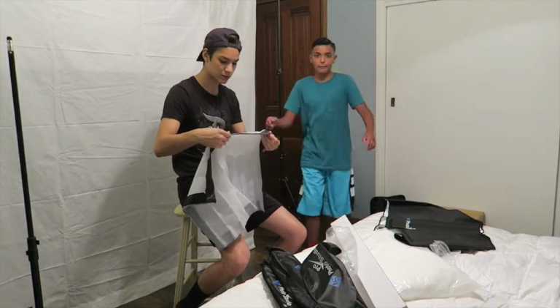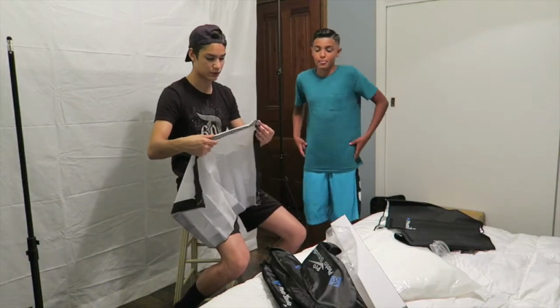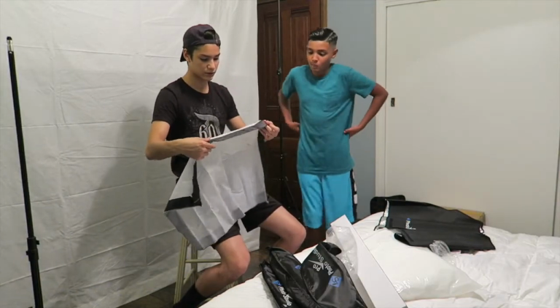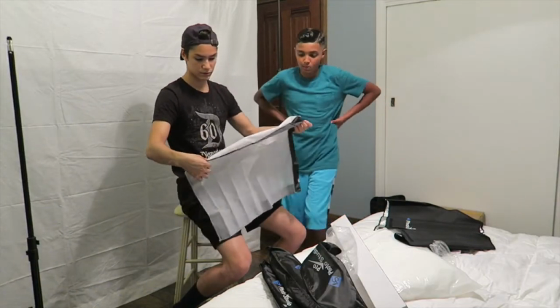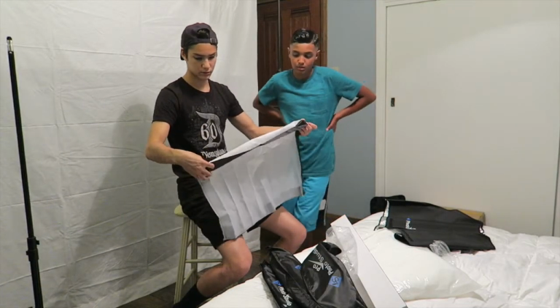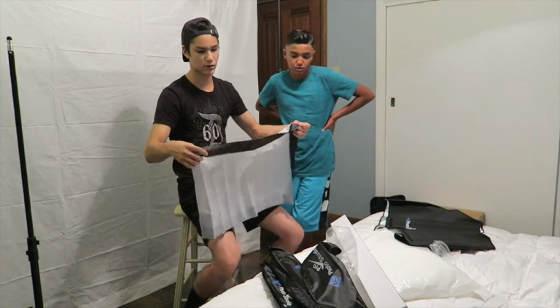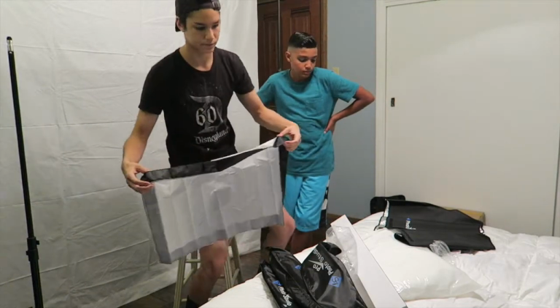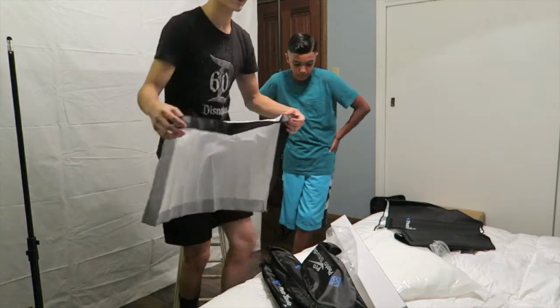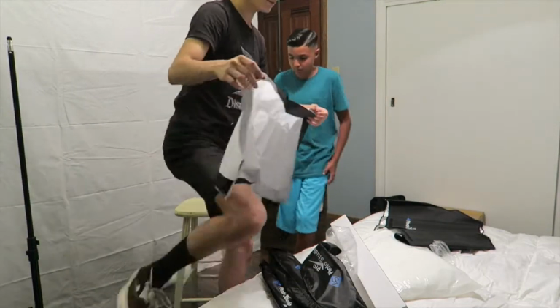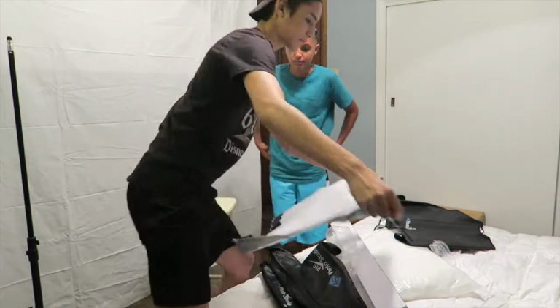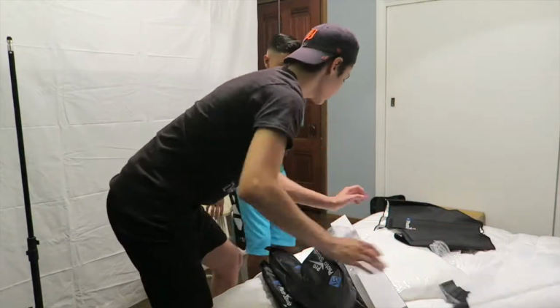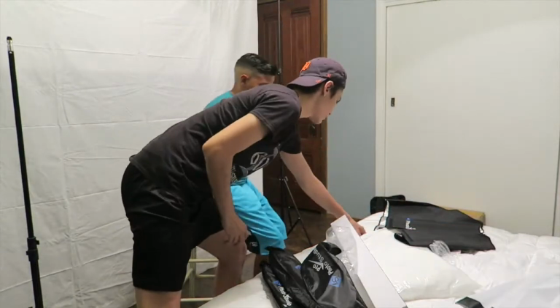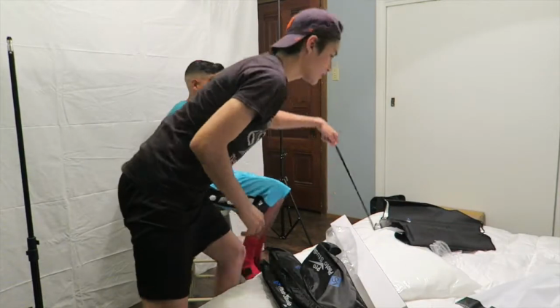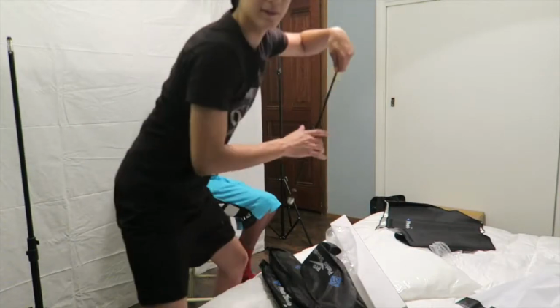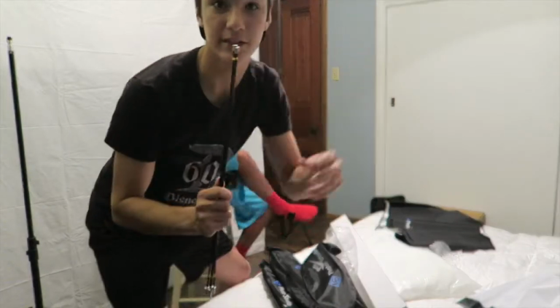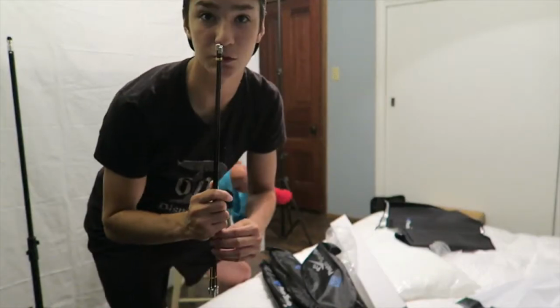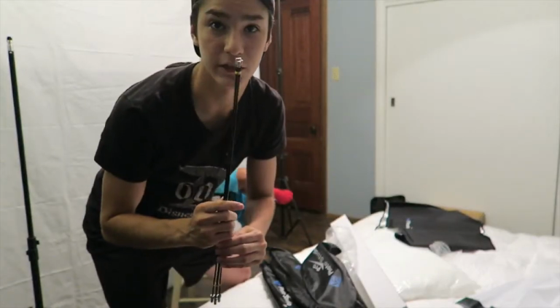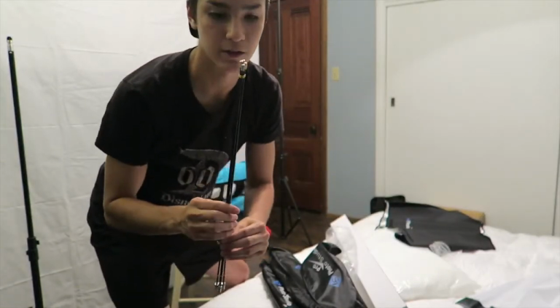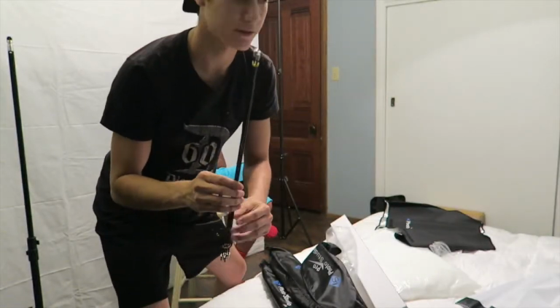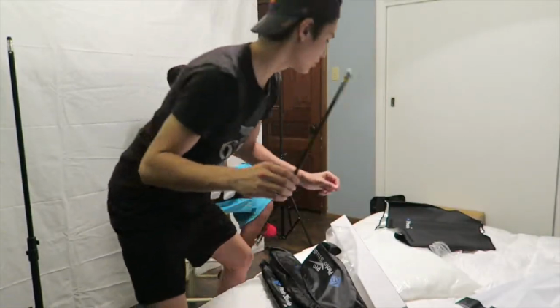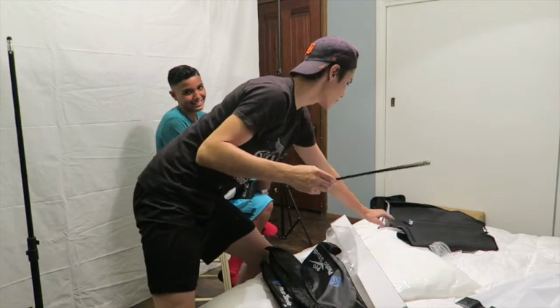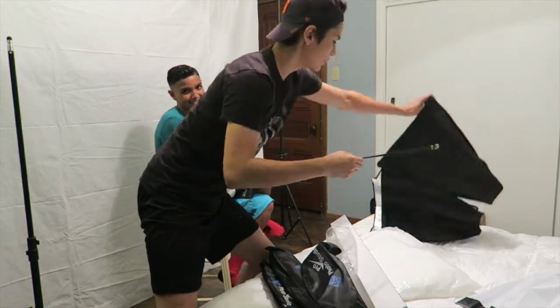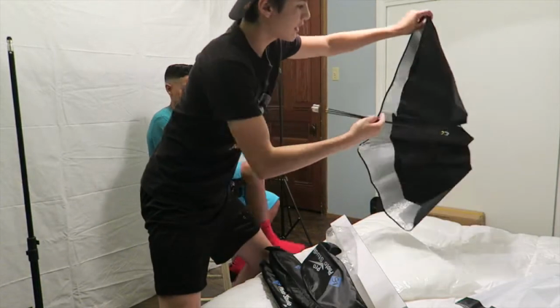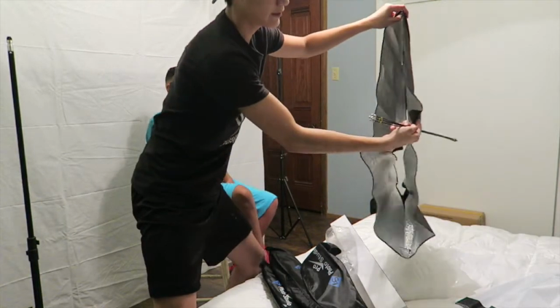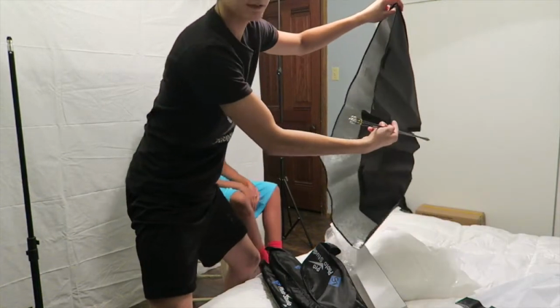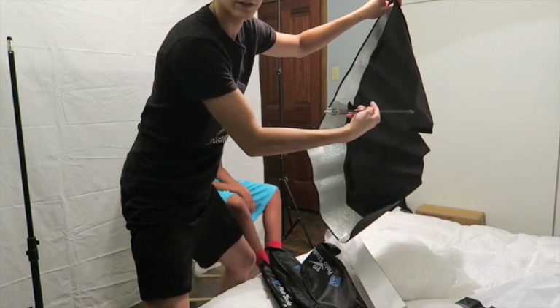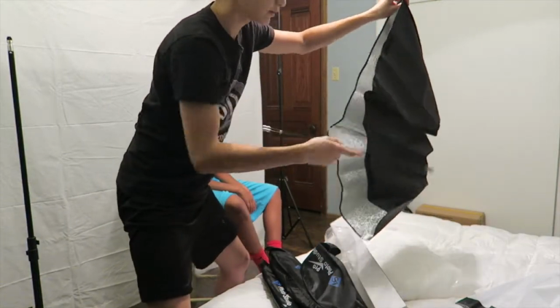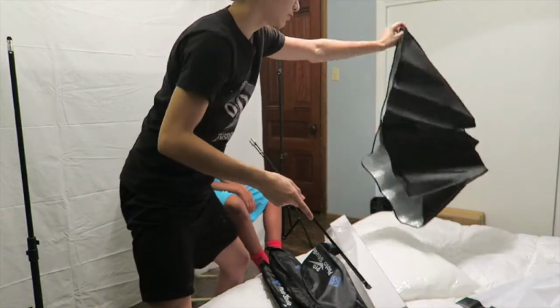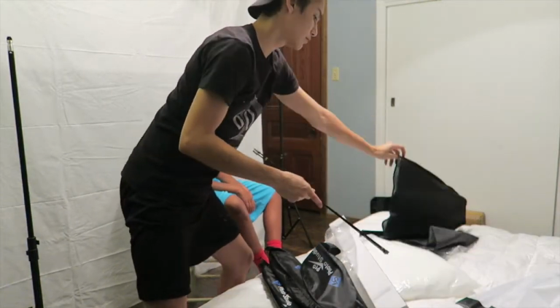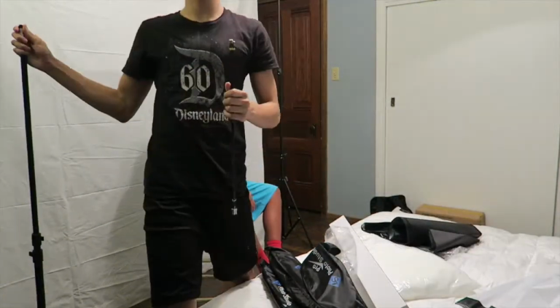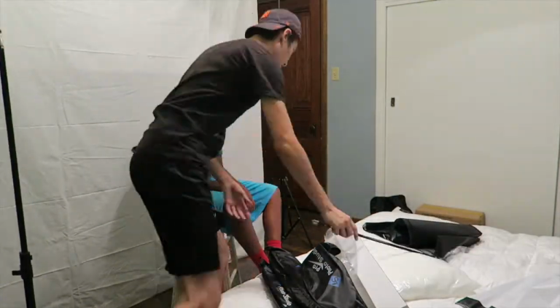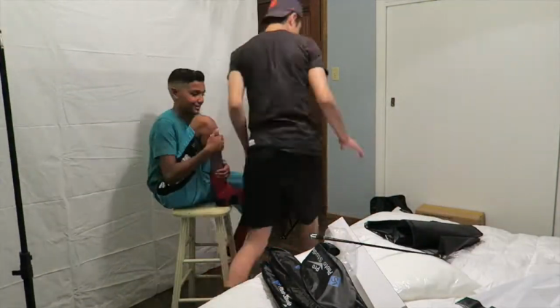You put this over it. So basically, these things right here, they go inside this so it can hold.